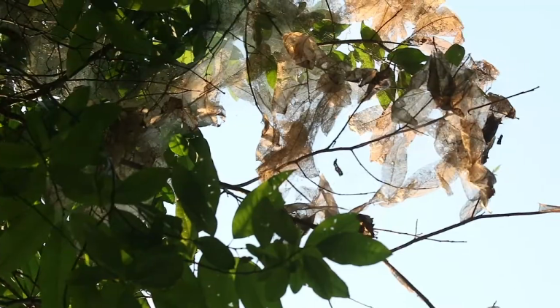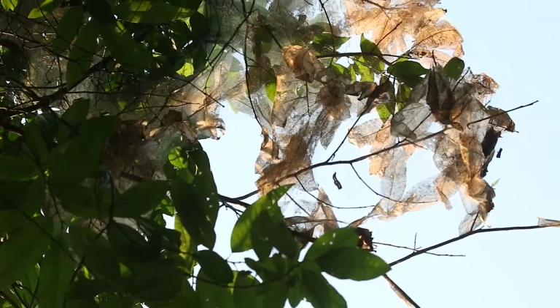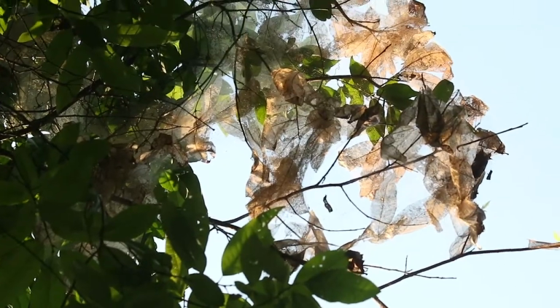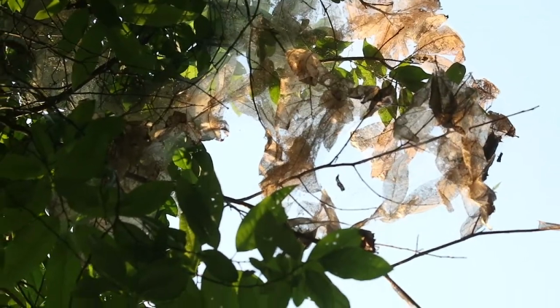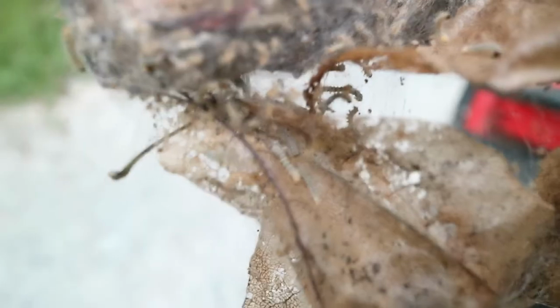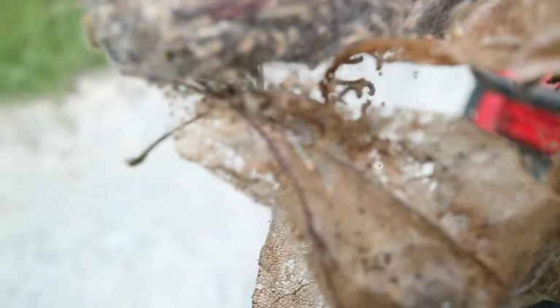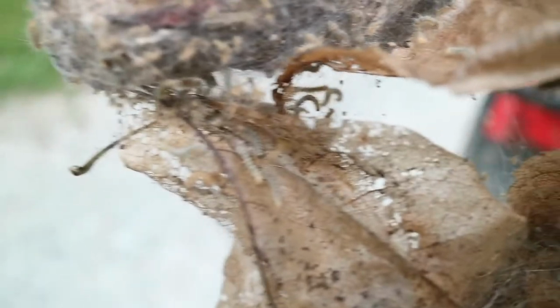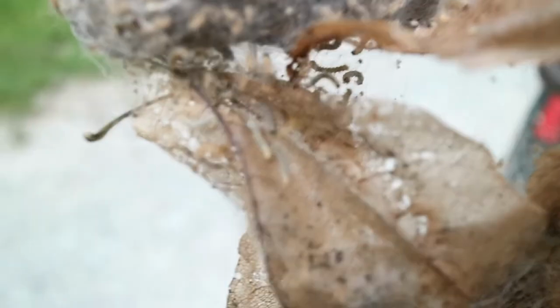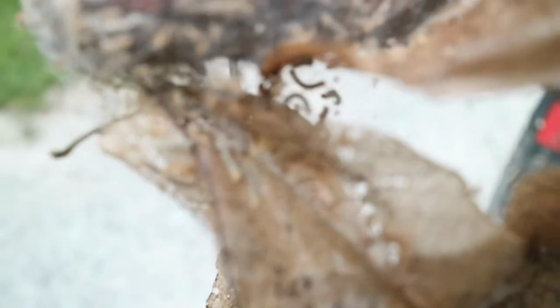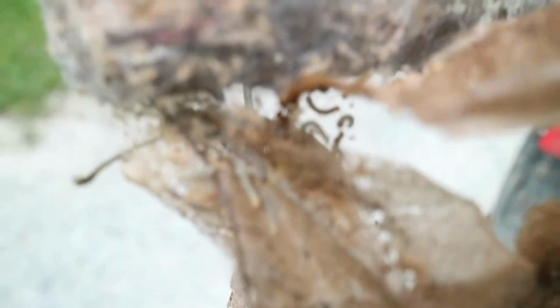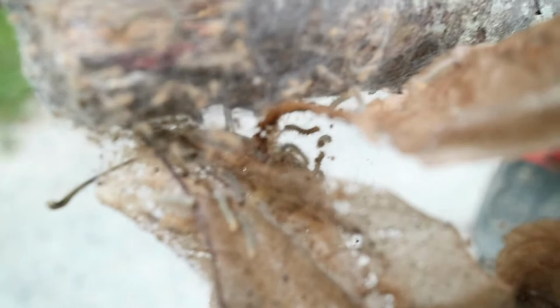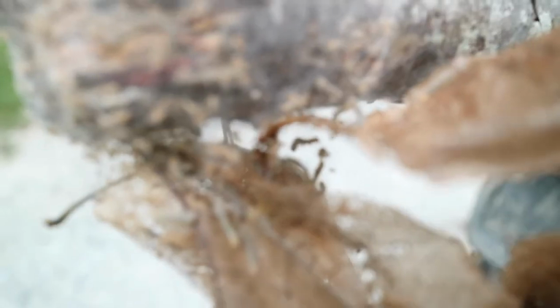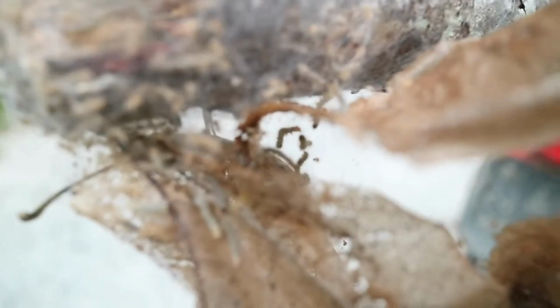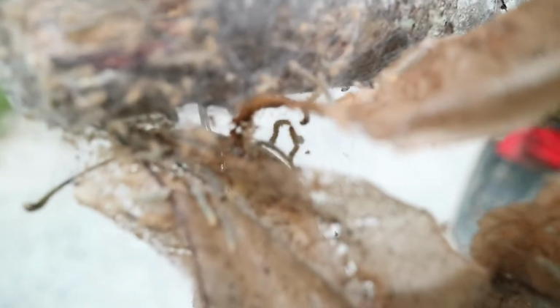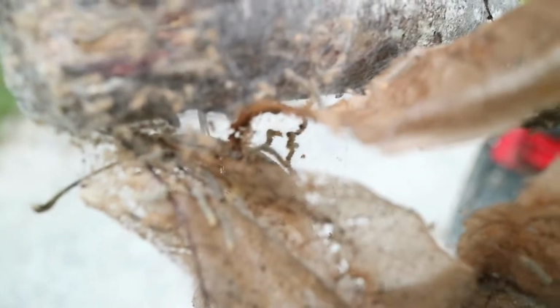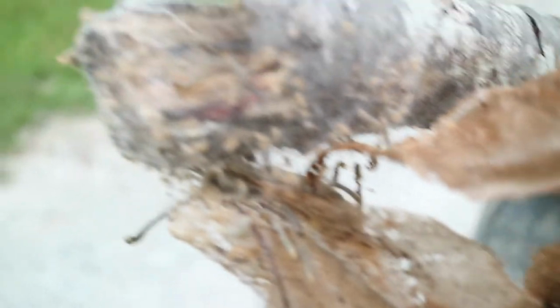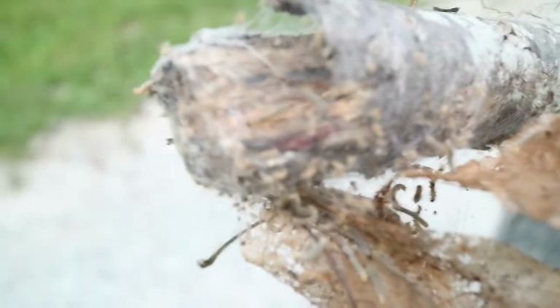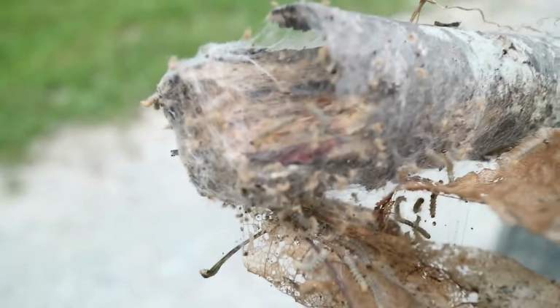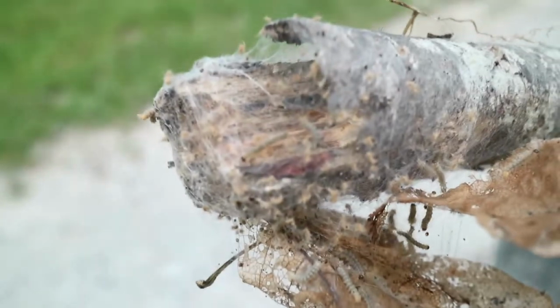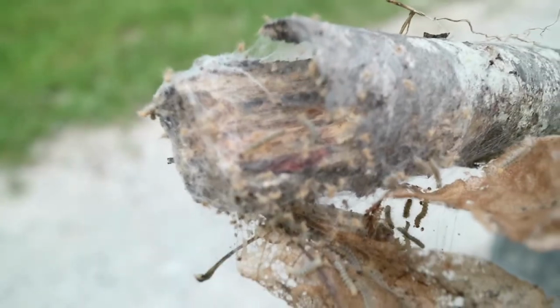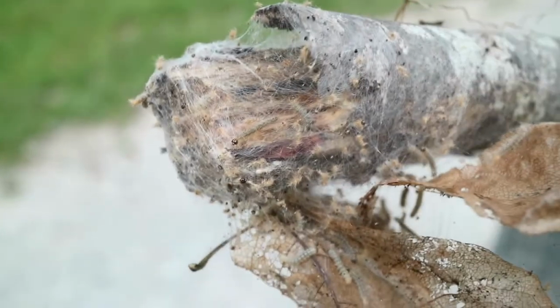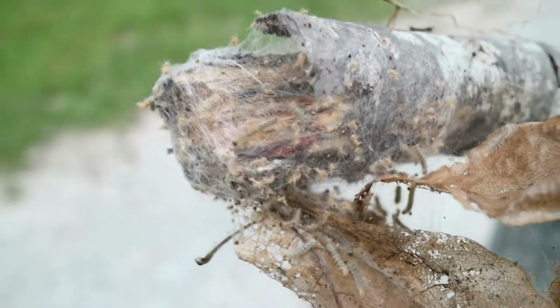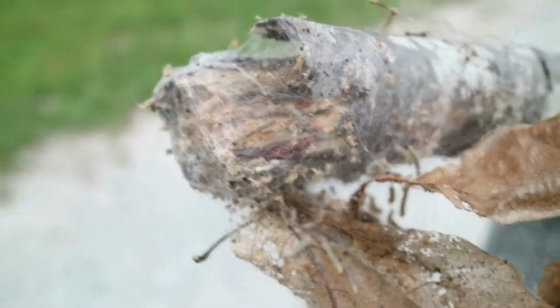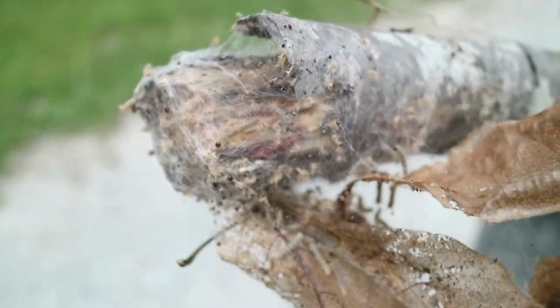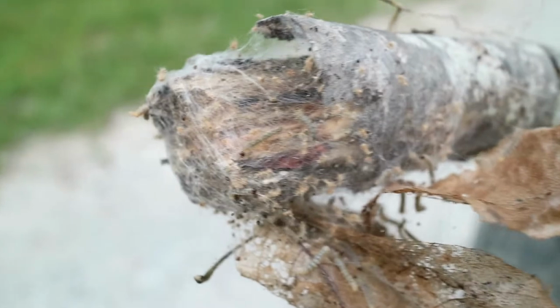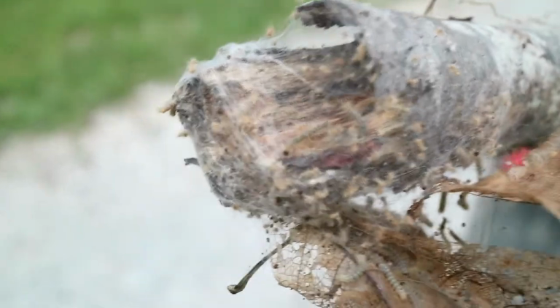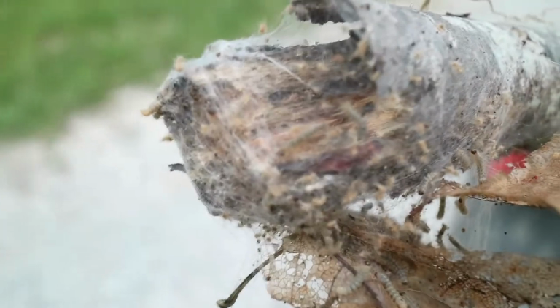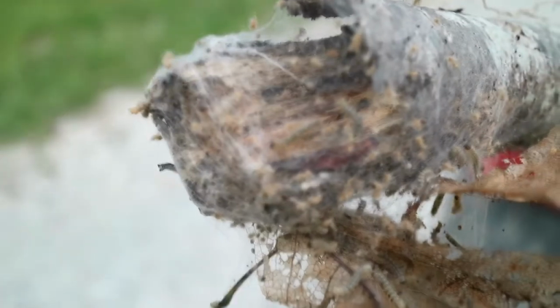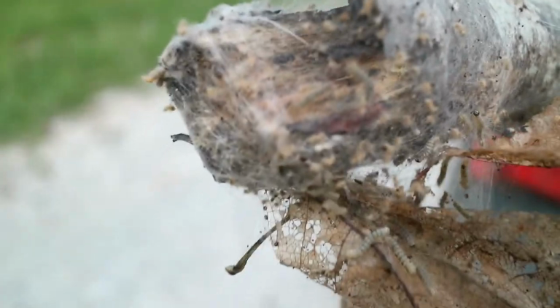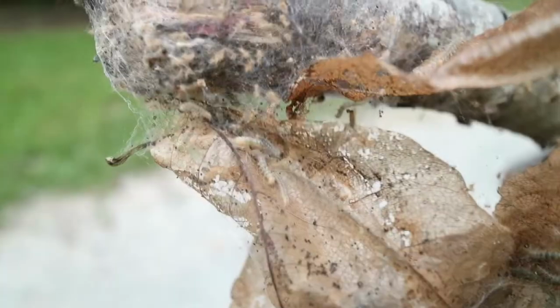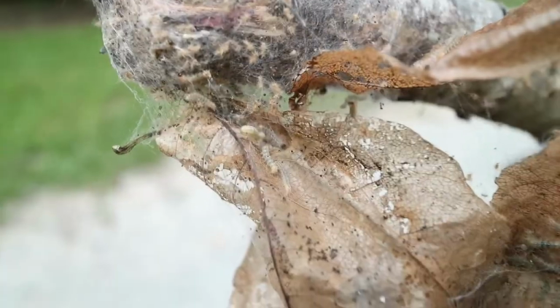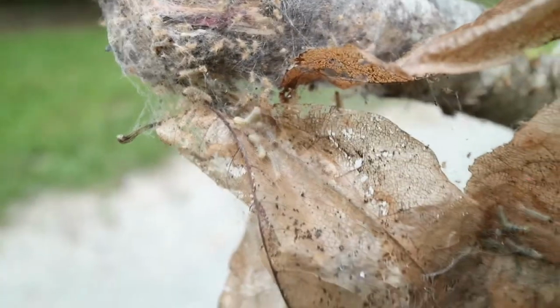During each bout of feeding, the caterpillars emerge from the tent, add silk to the structure, move to distant feeding sites en masse, feed, and then return immediately to the tent where they rest until the next activity period.